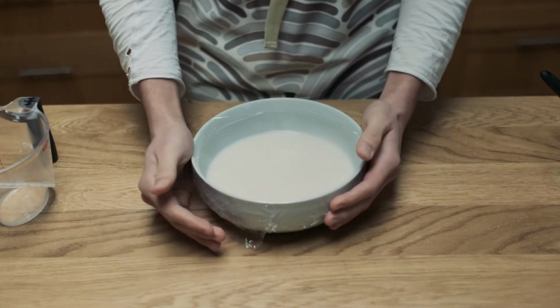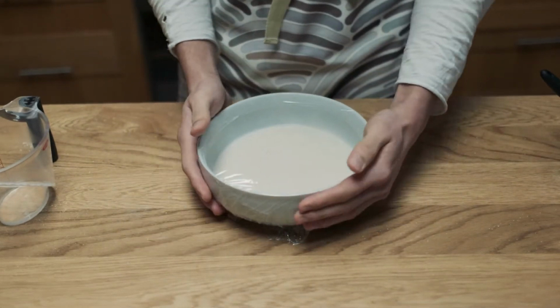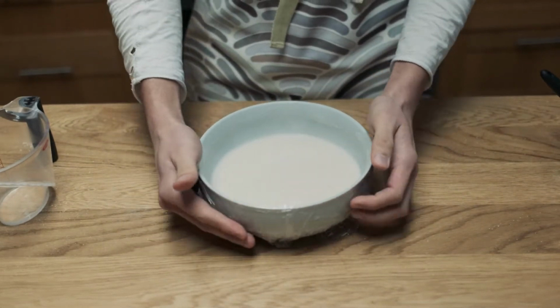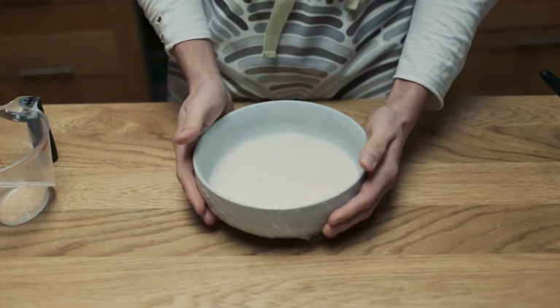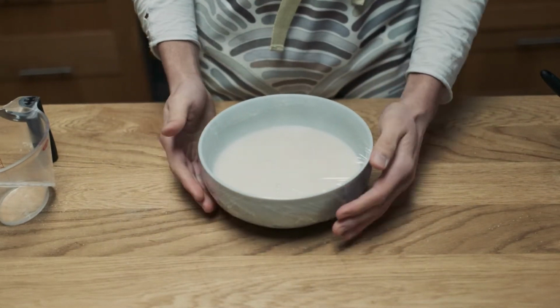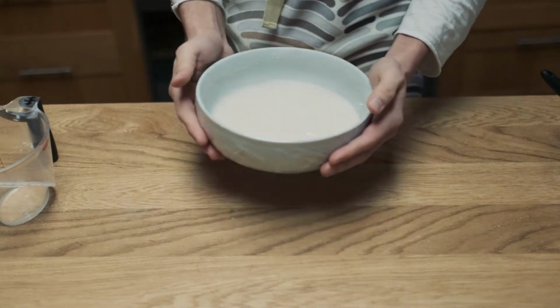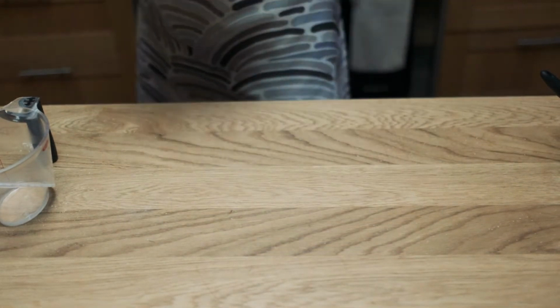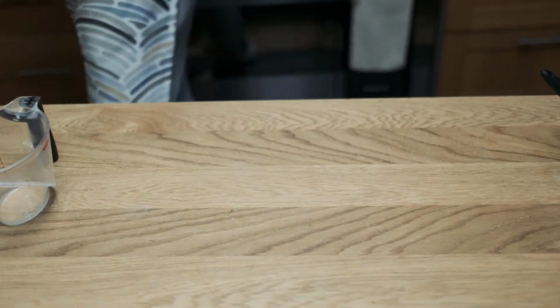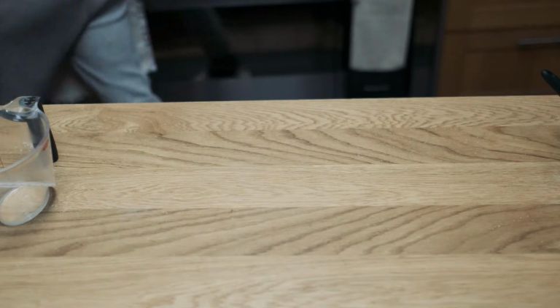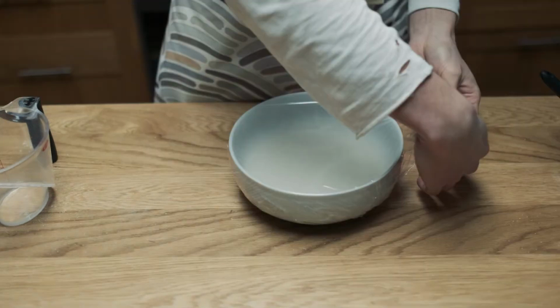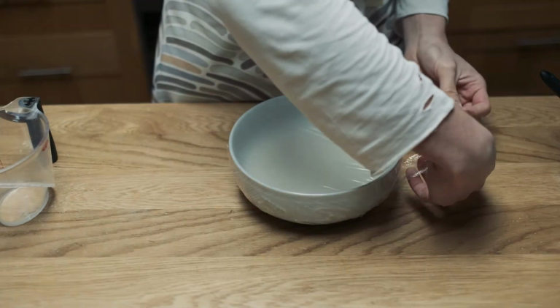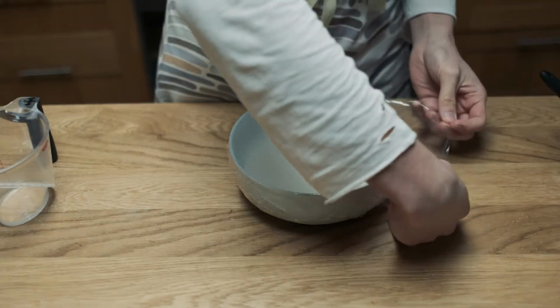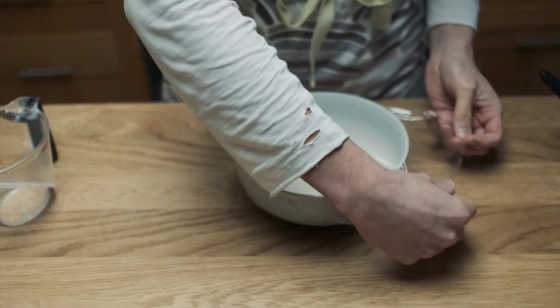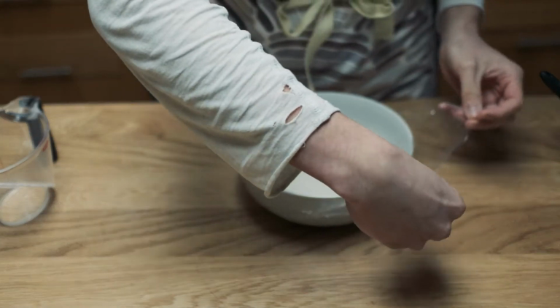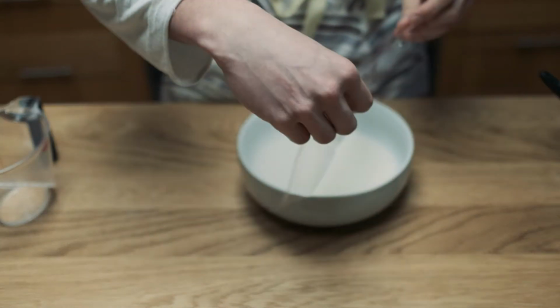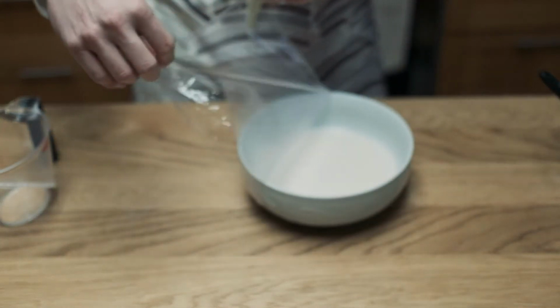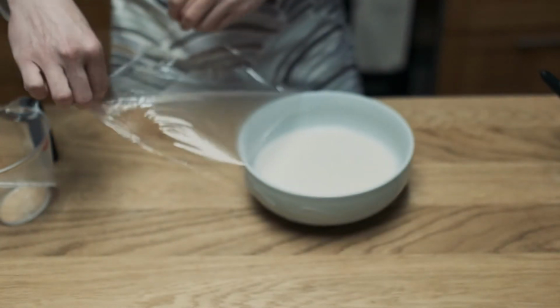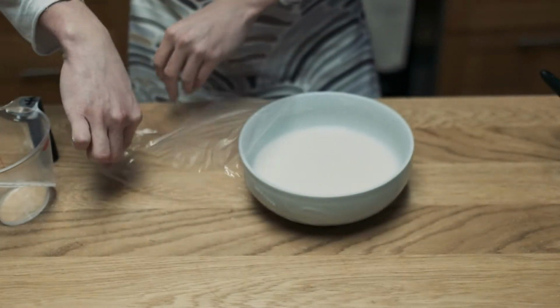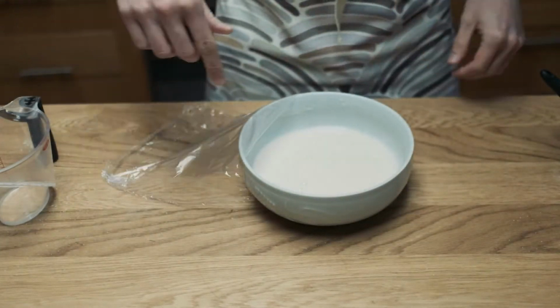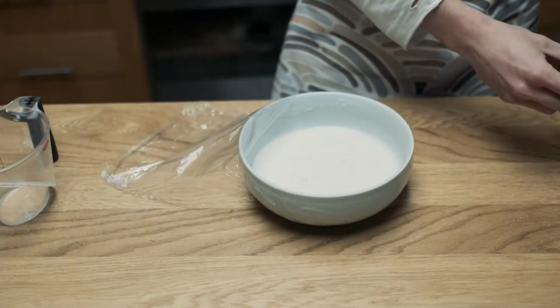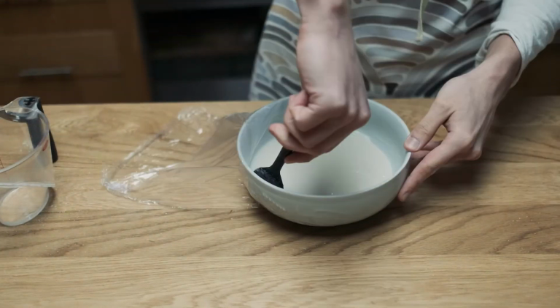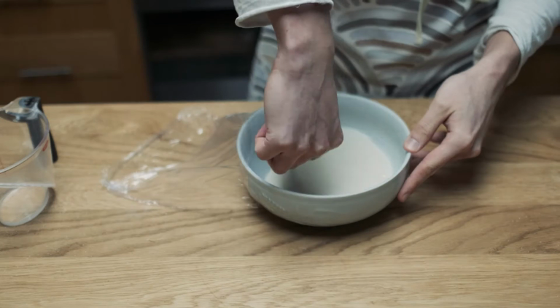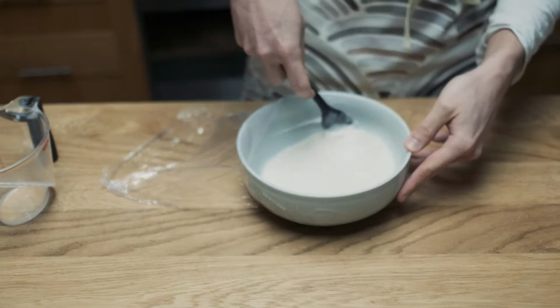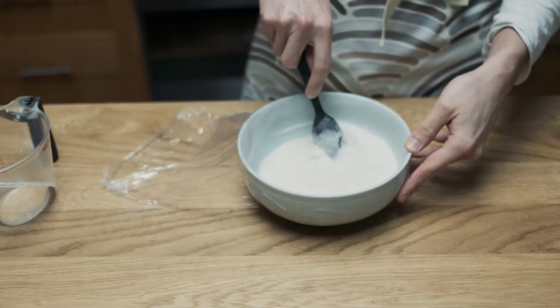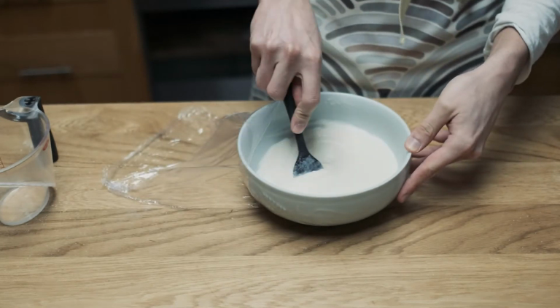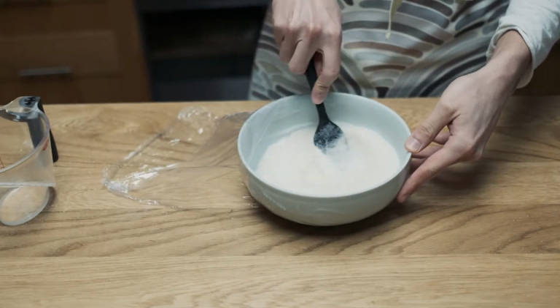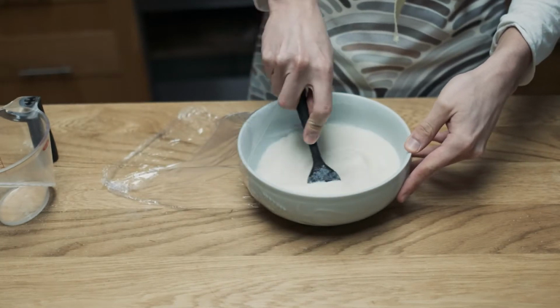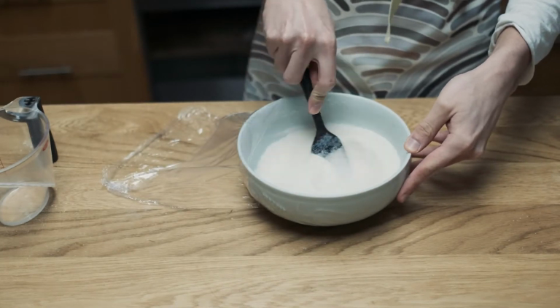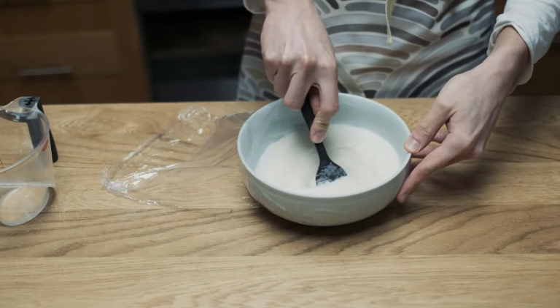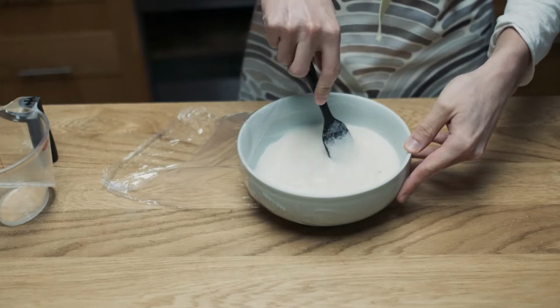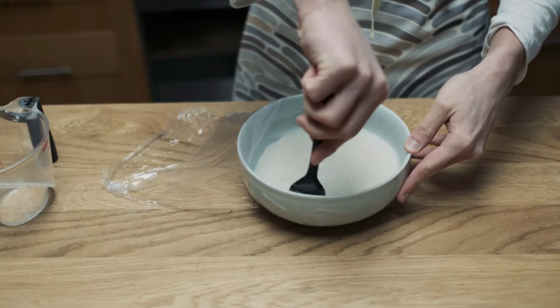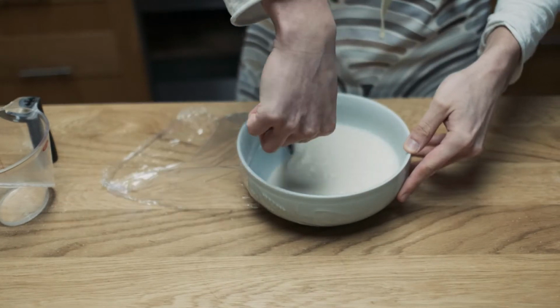In one minute increments, cook the mochi in the microwave at highest power, making sure to take the mochi out in between to mix it well before putting it back in for another minute. I had to repeat this process a few times and also add extra bits of water before my mochi was ready.